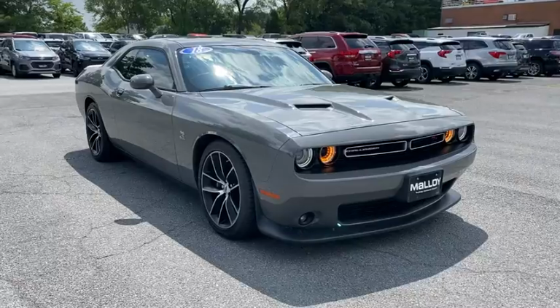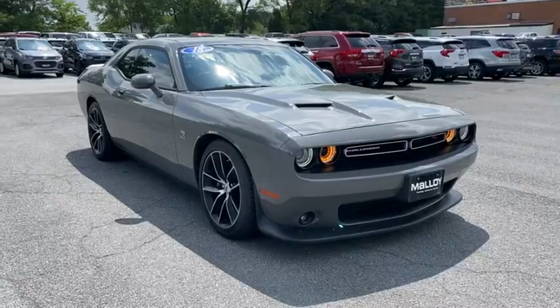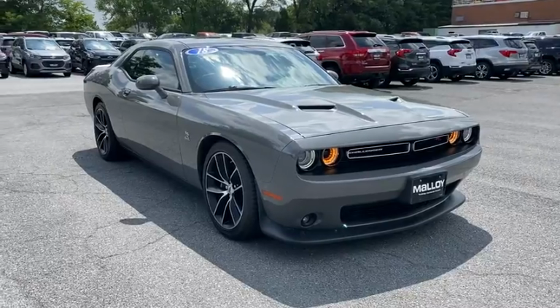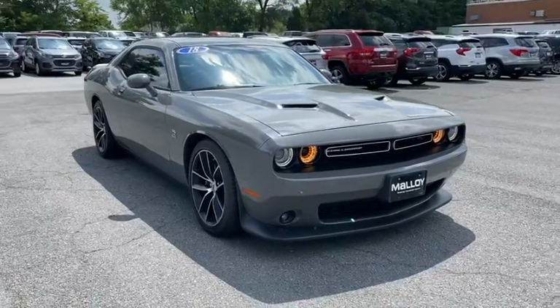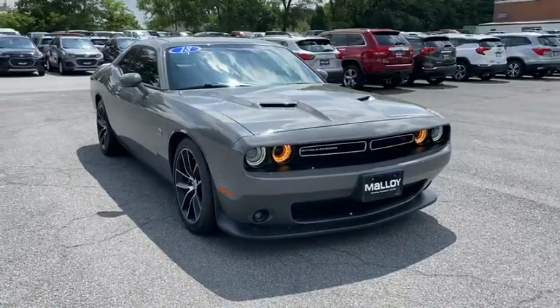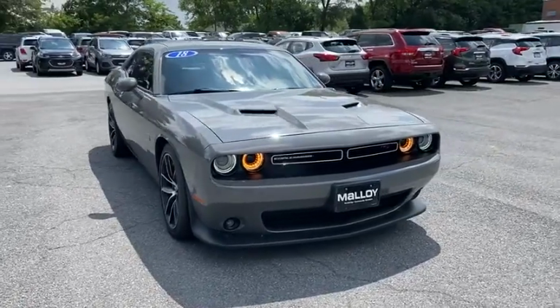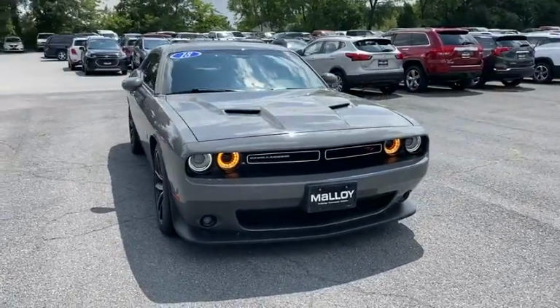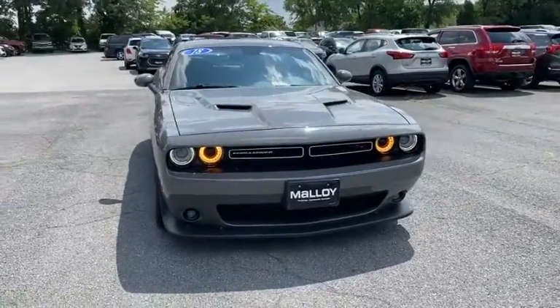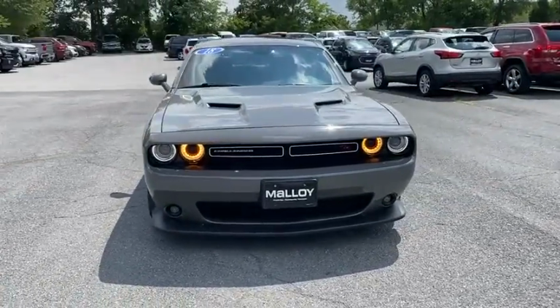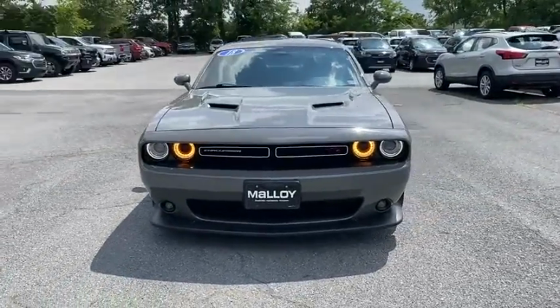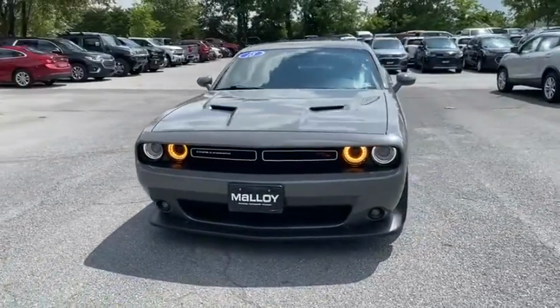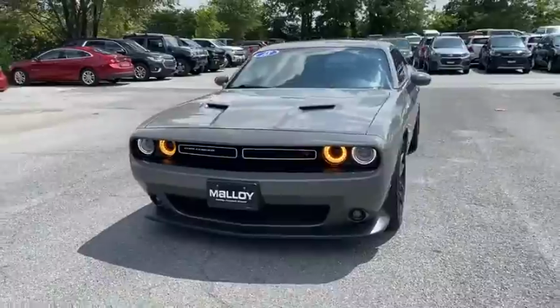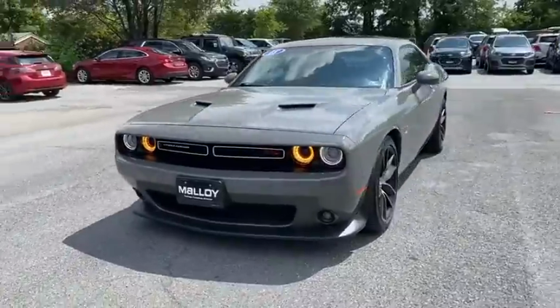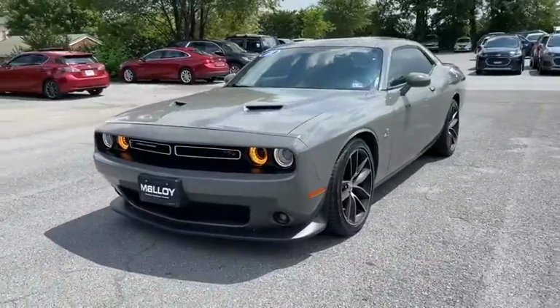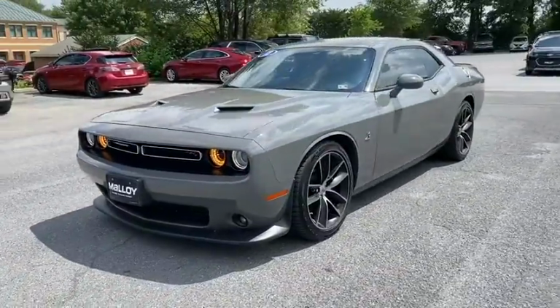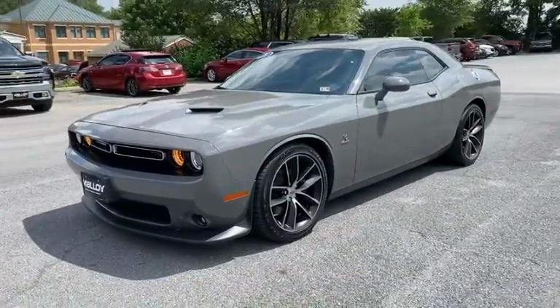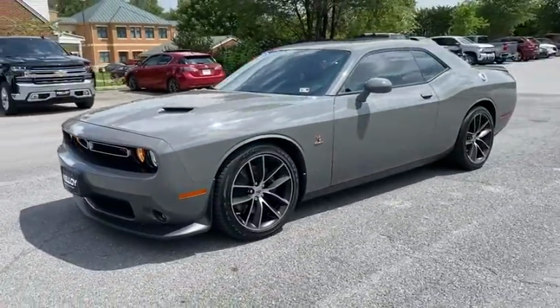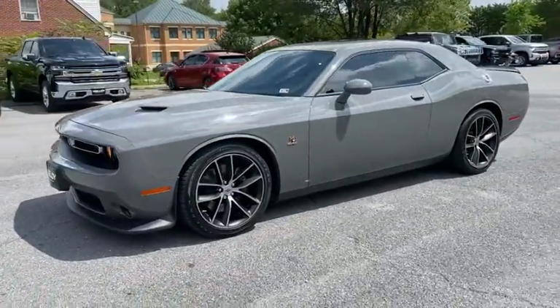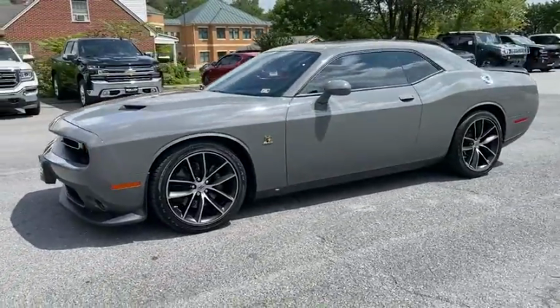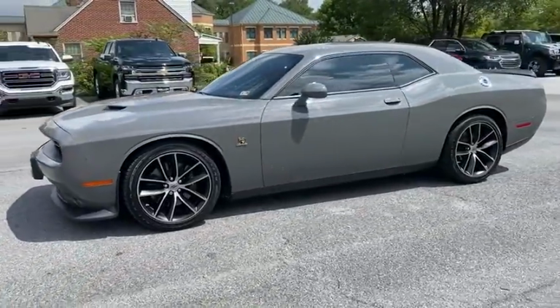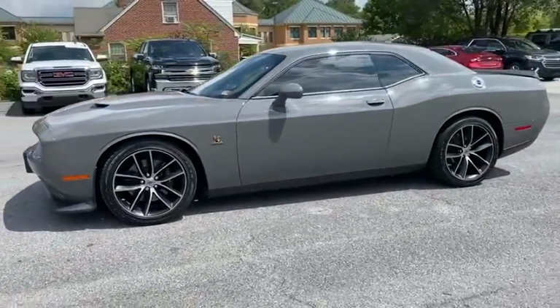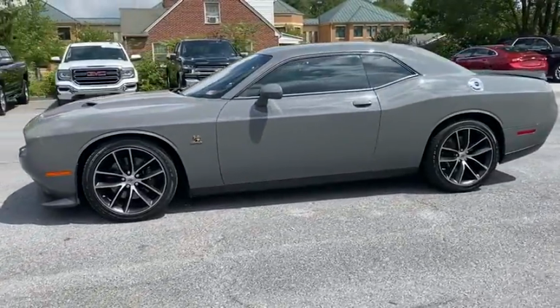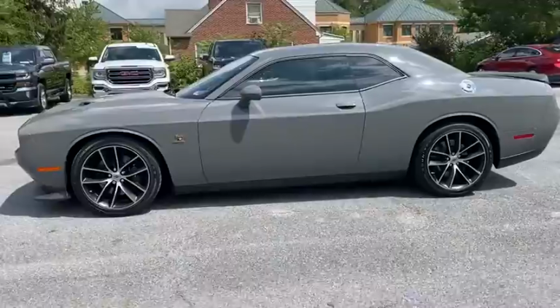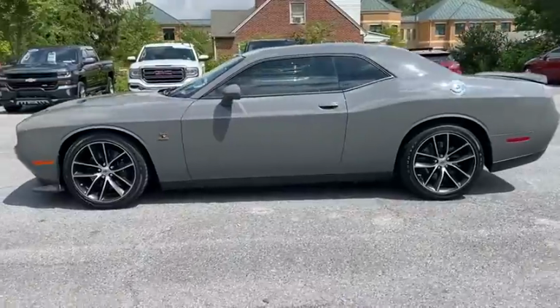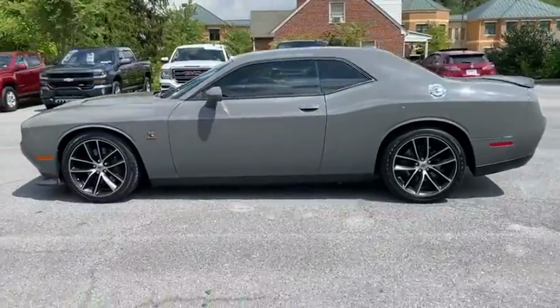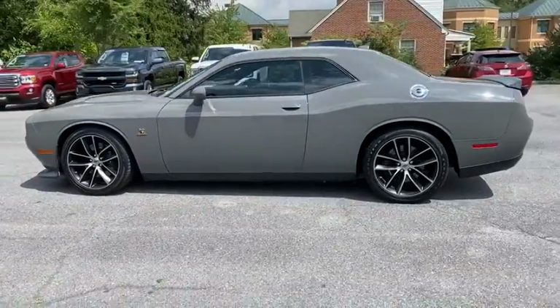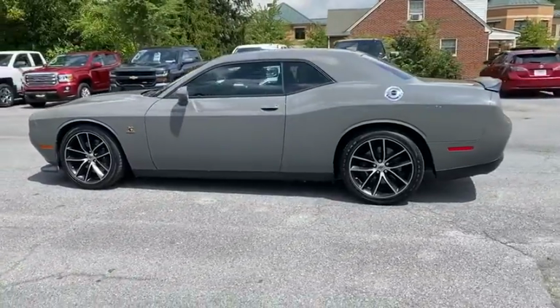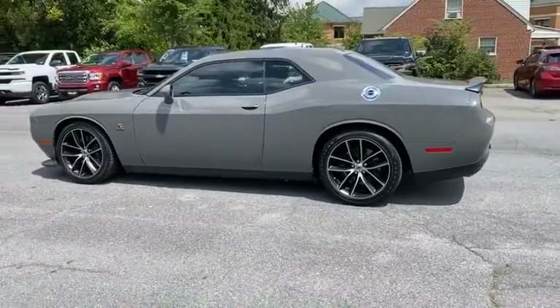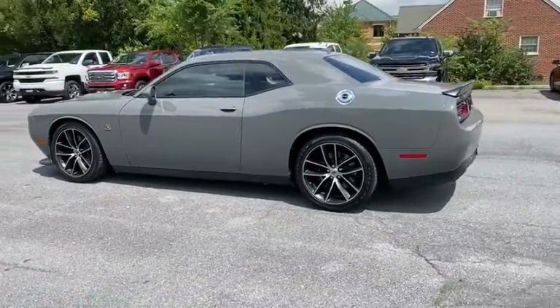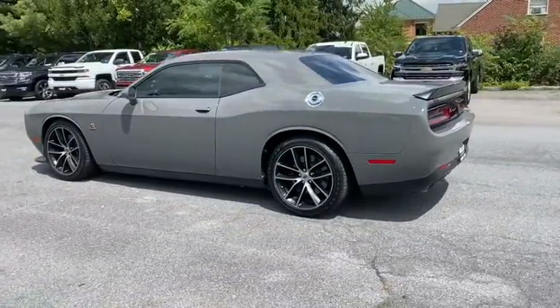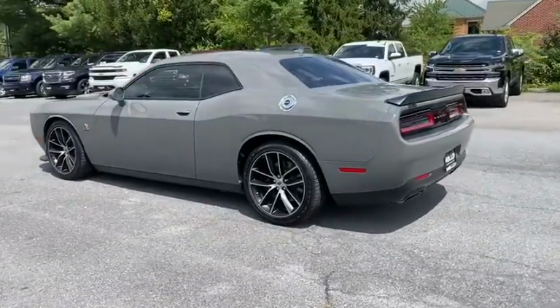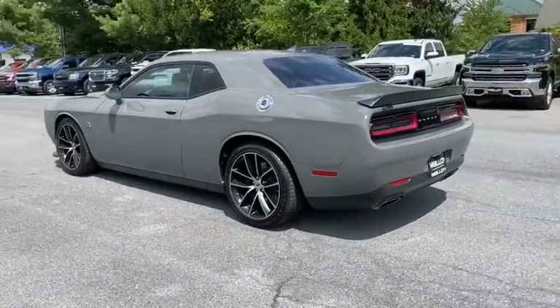We are pleased to show you the 2018 Dodge Challenger. Rated most appealing mid-sized sport car by J.D. Power & Associates, the Dodge Challenger delivers on style and performance. It's powerful, practical, and efficient.